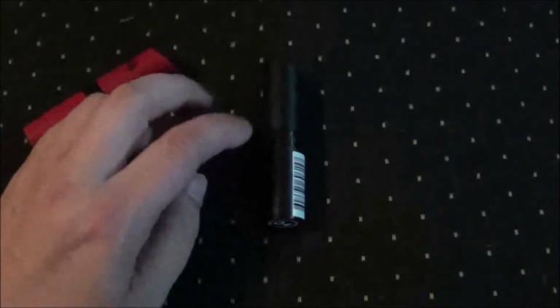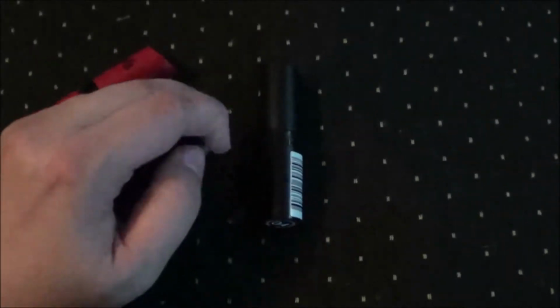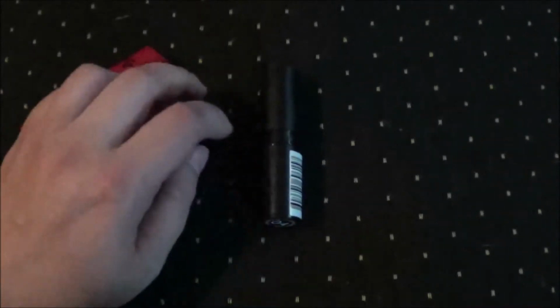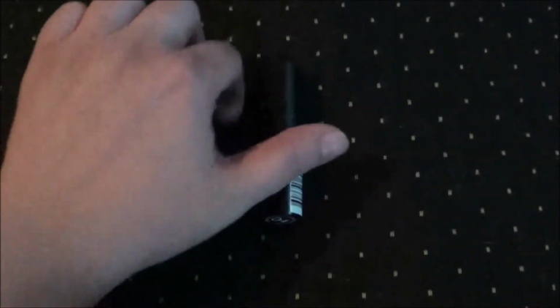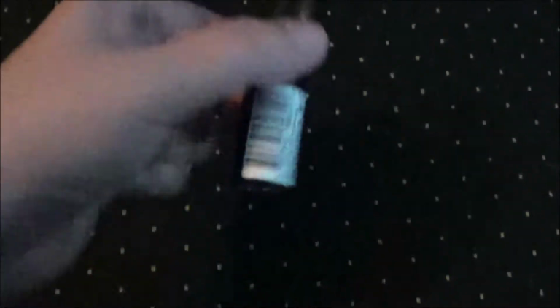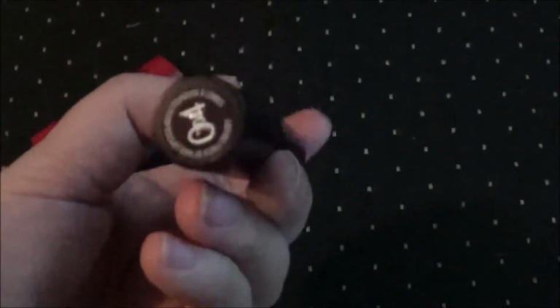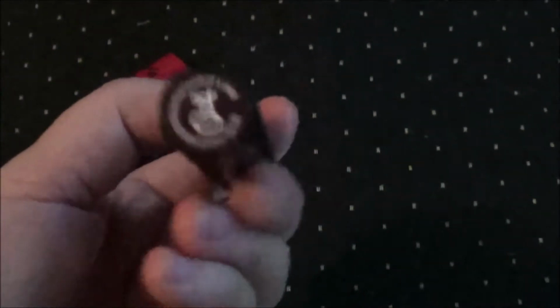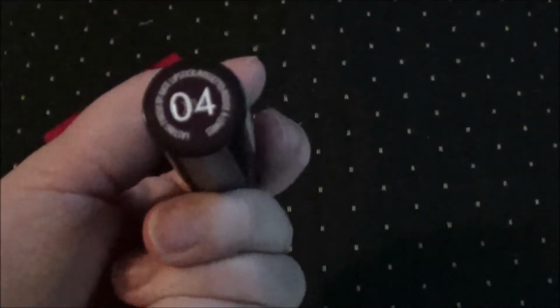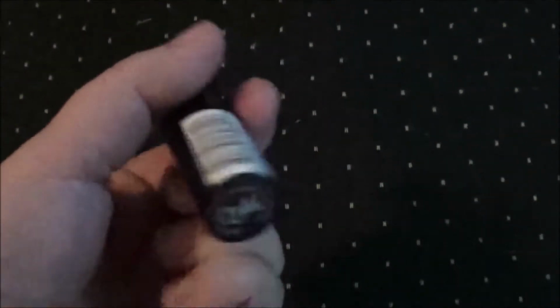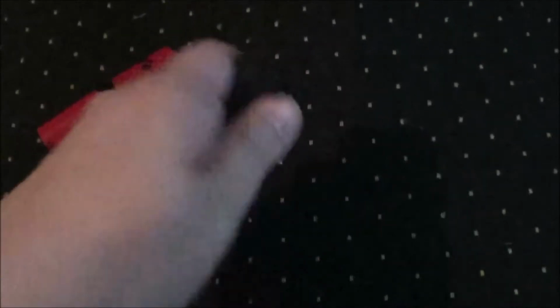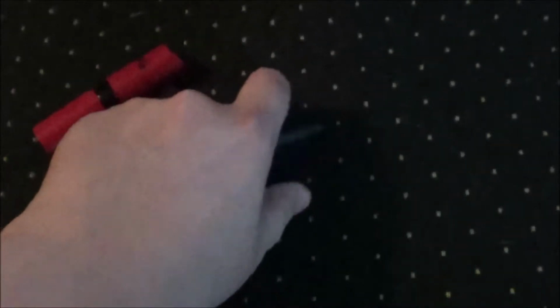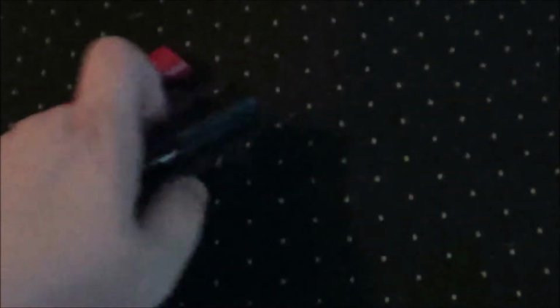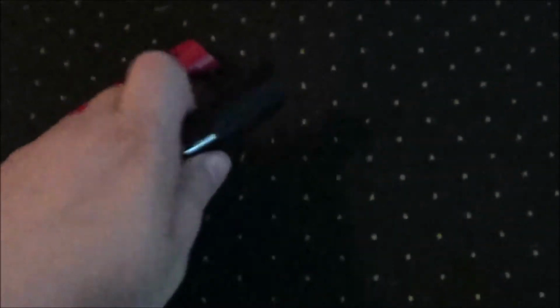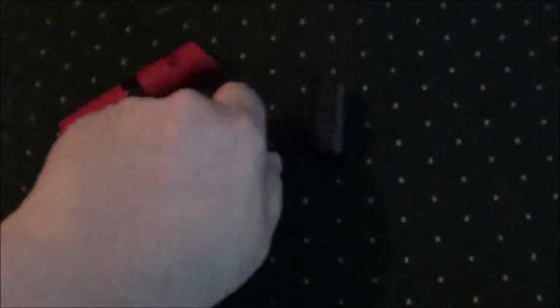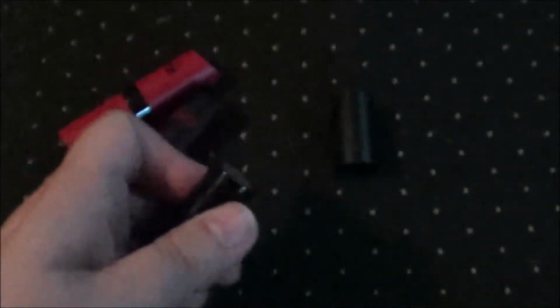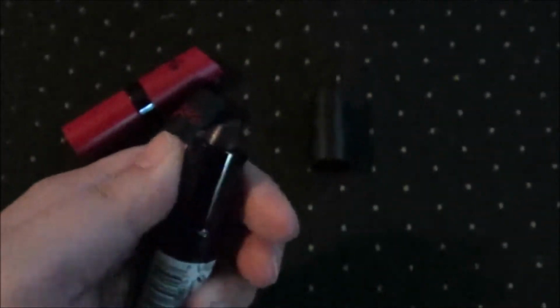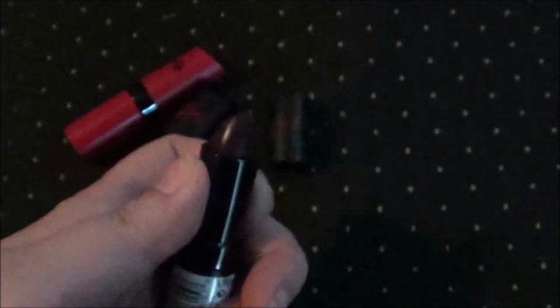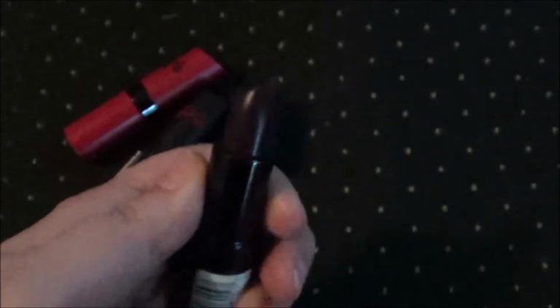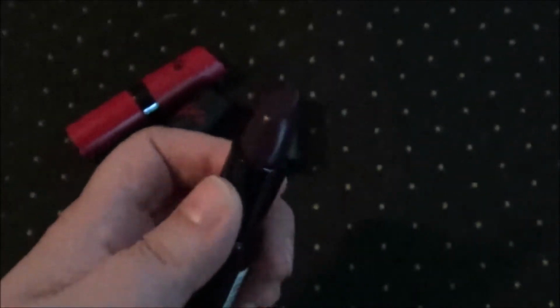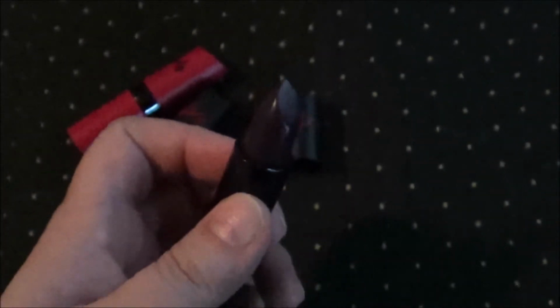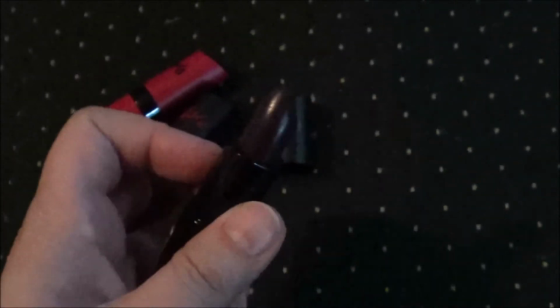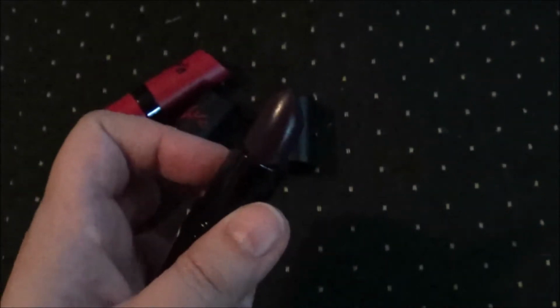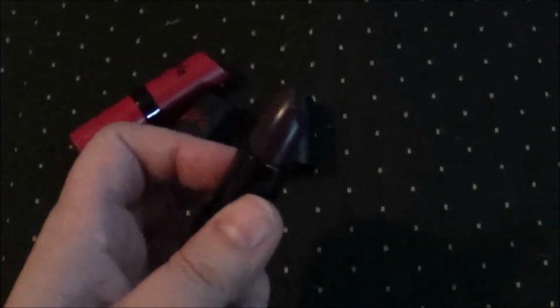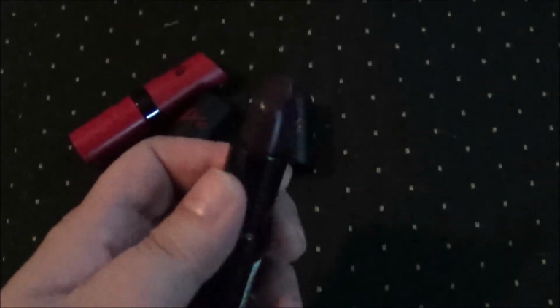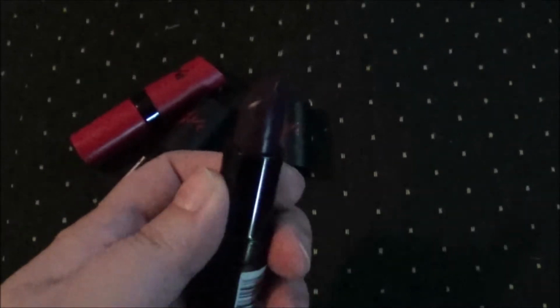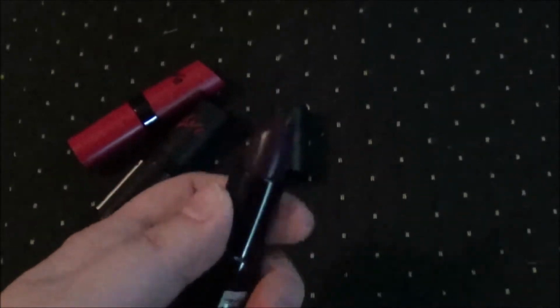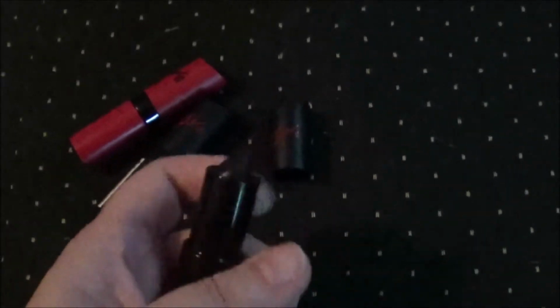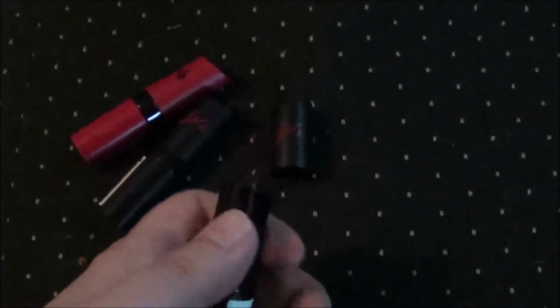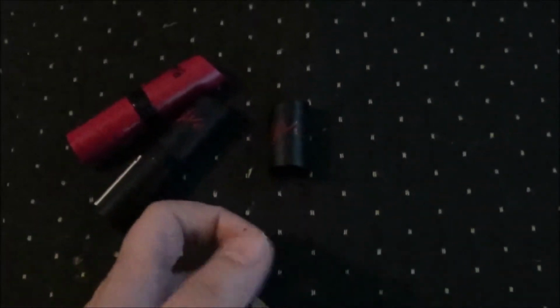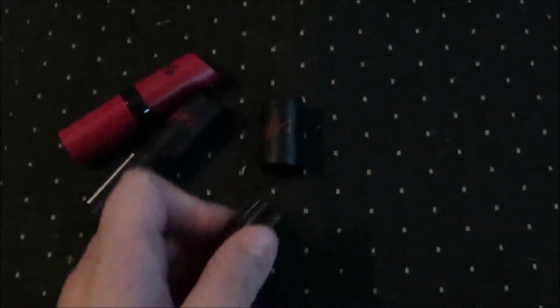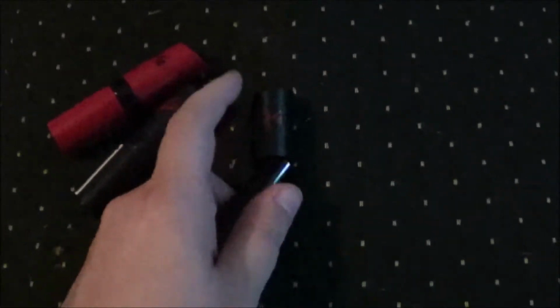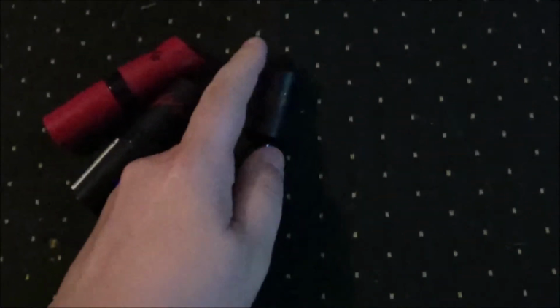And then the last one here is 04, and this is more of a purple-y color. I thought I'd give myself some variety.